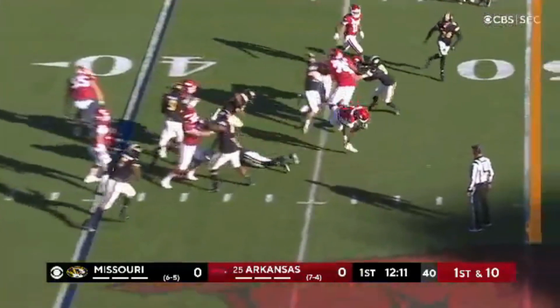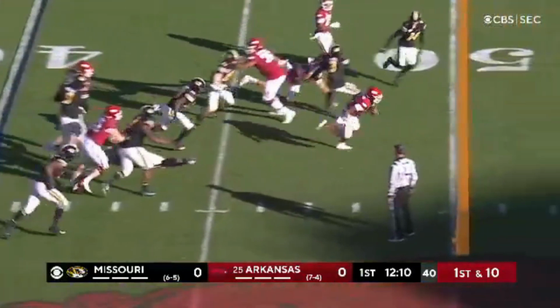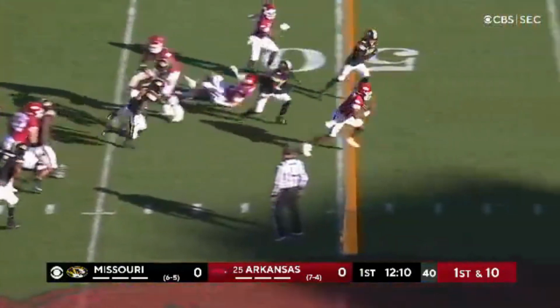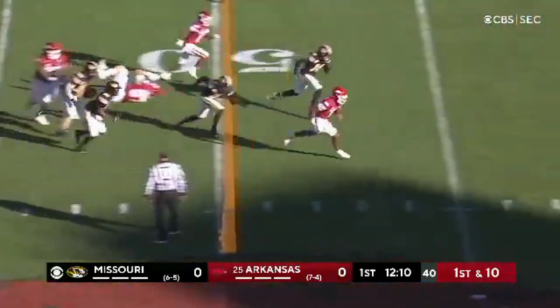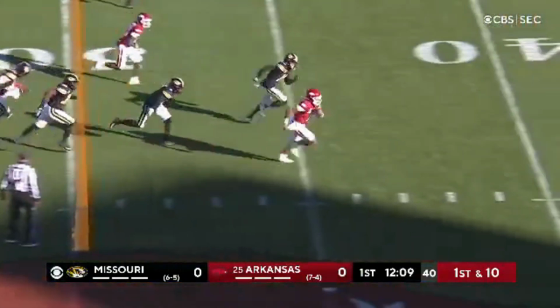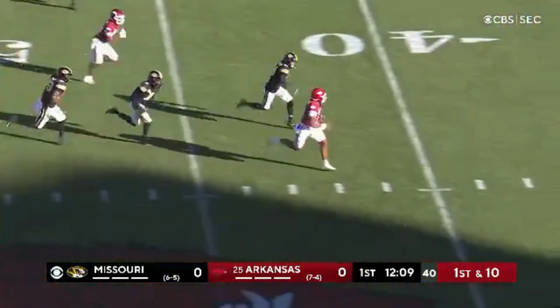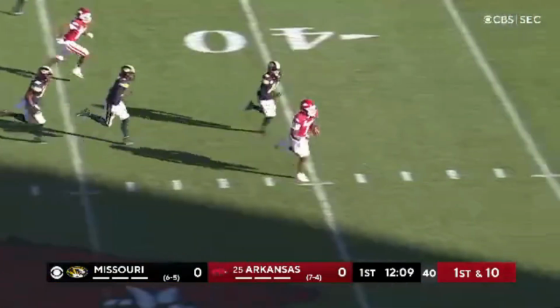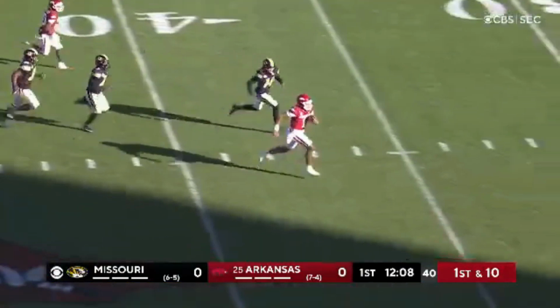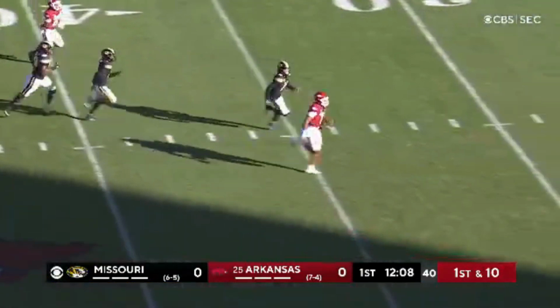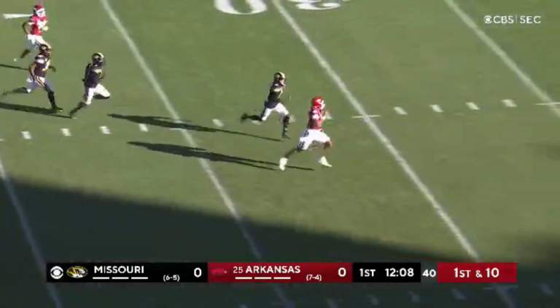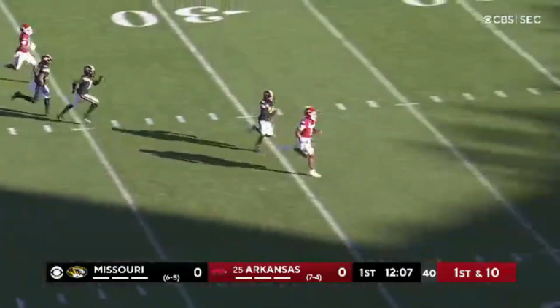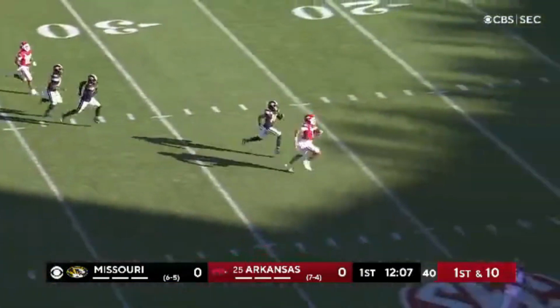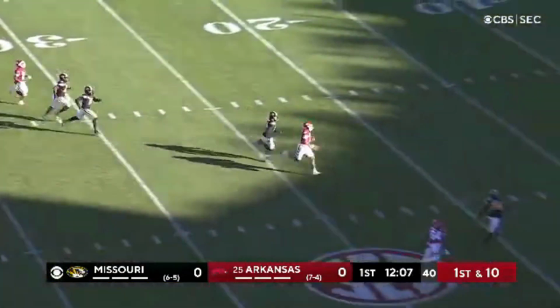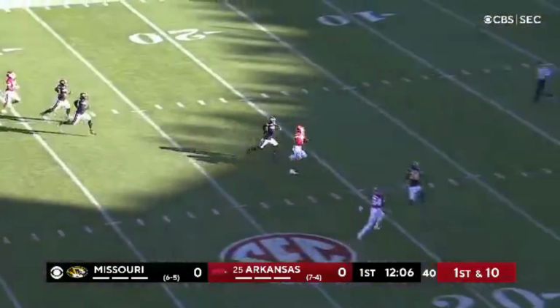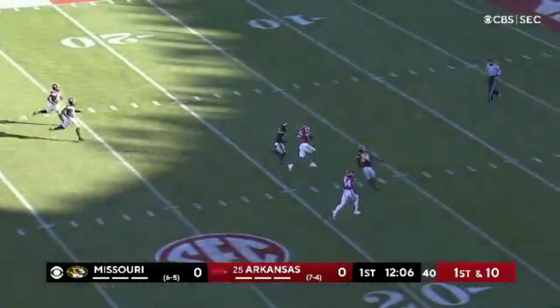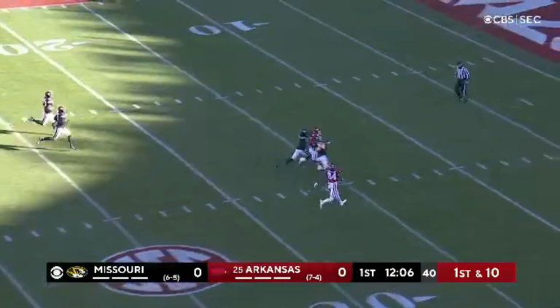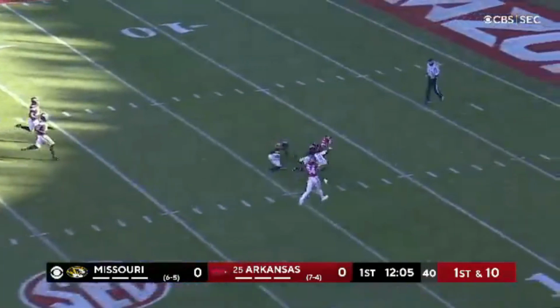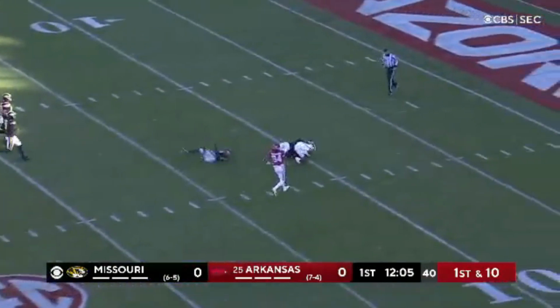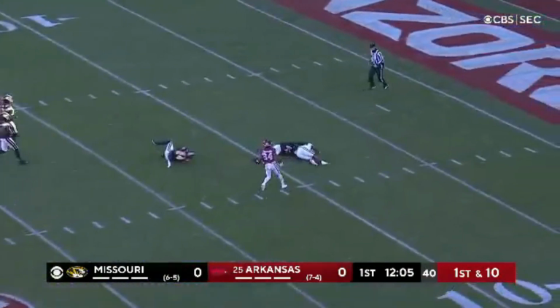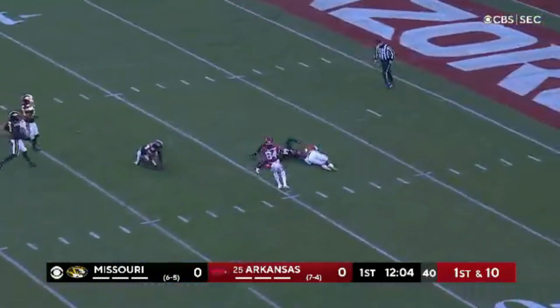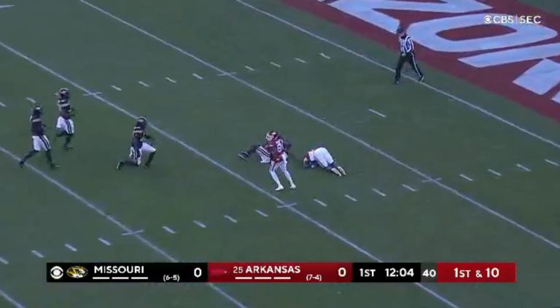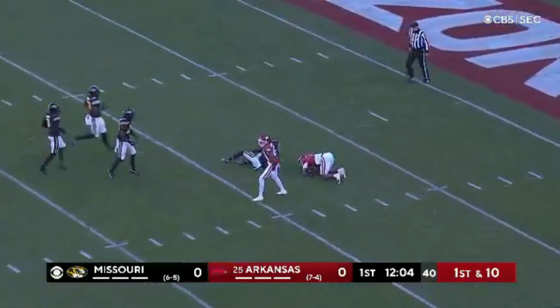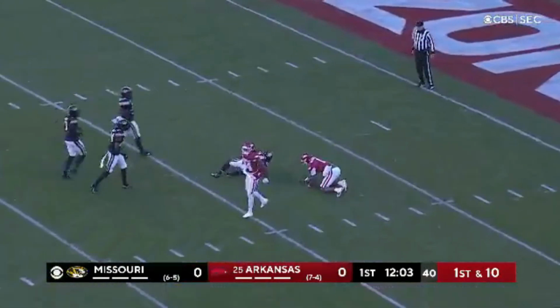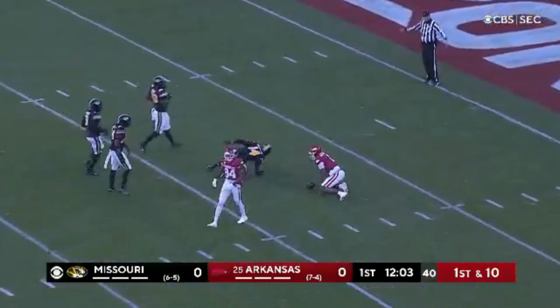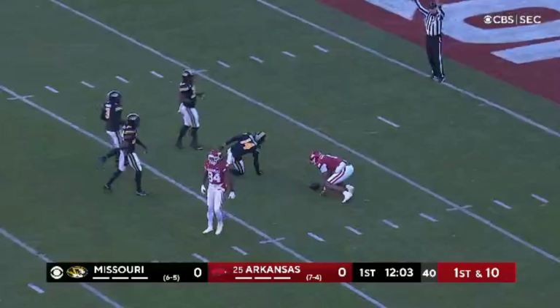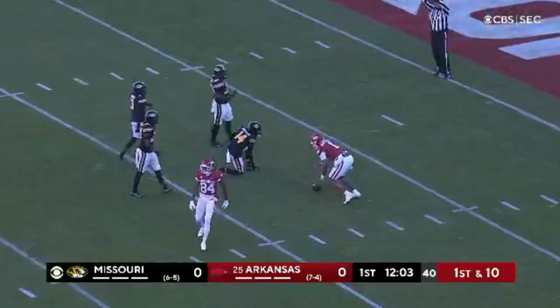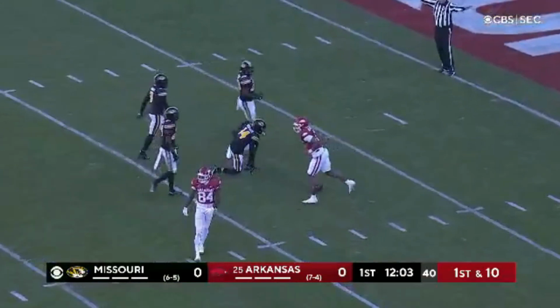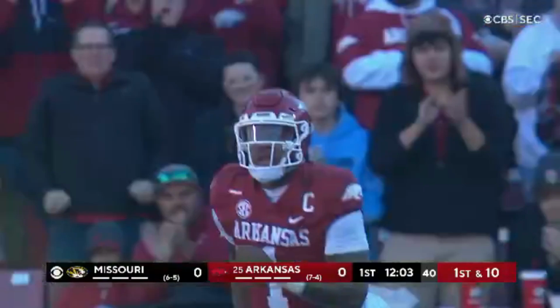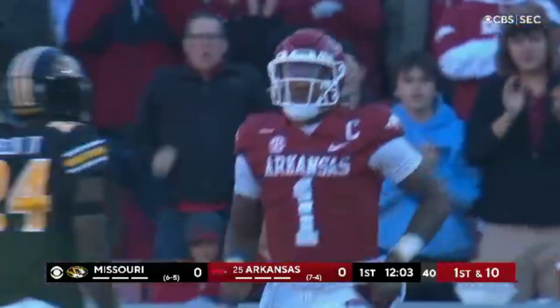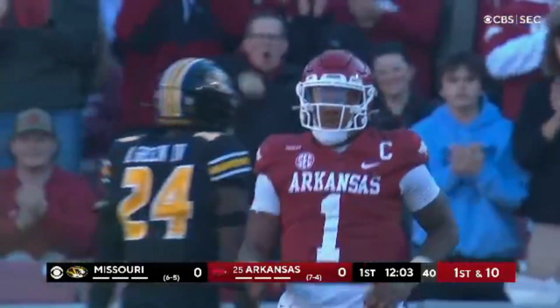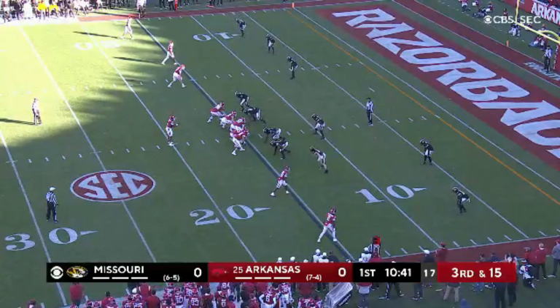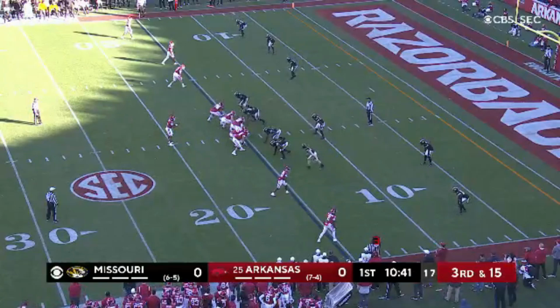Jefferson stays on his feet. Here goes K.J. Jefferson showing off the speed, showing off the size, and he's finally dragged down just shy of the 10.